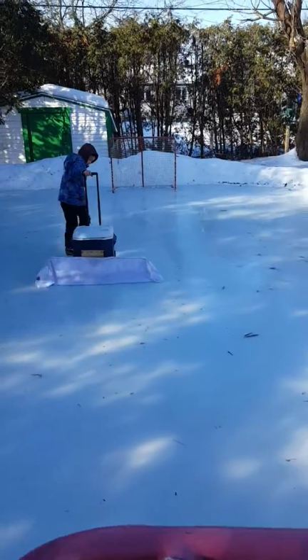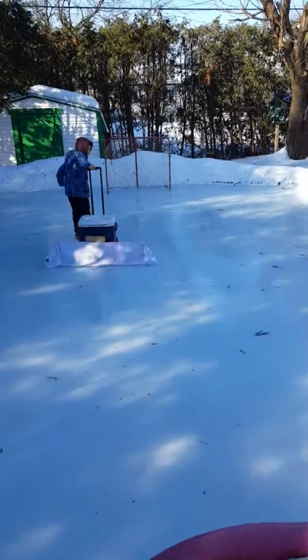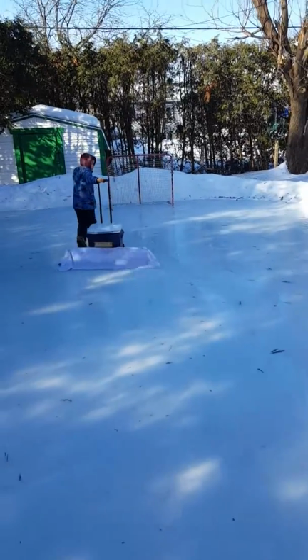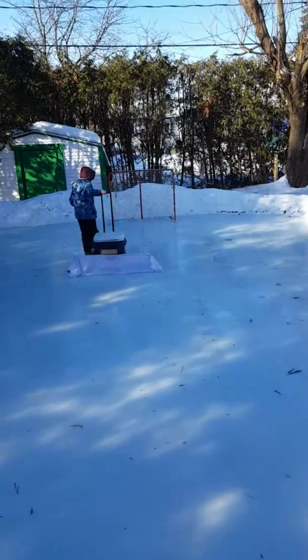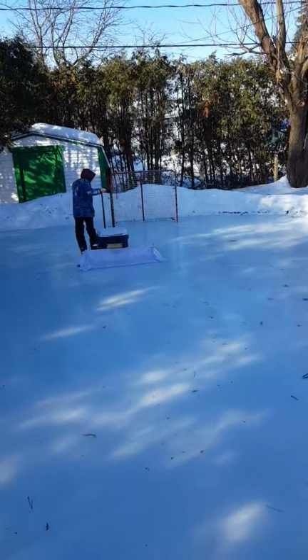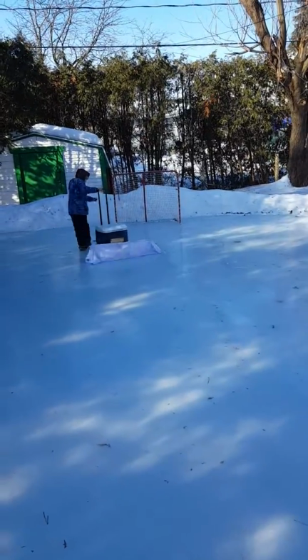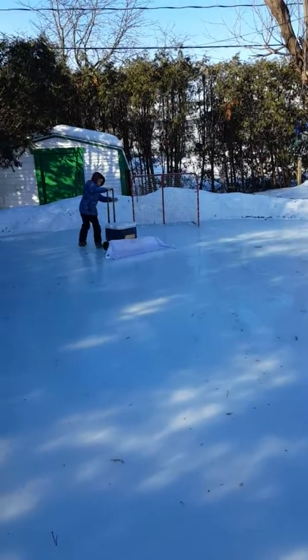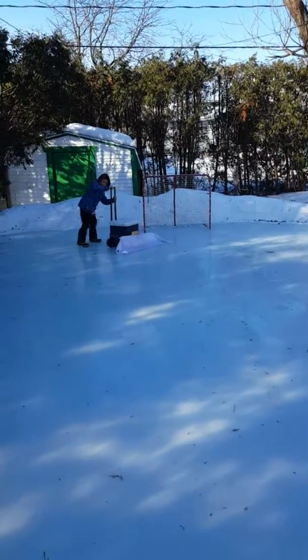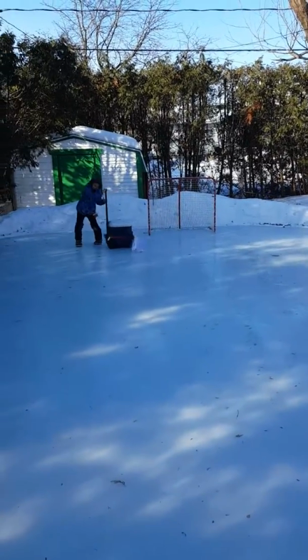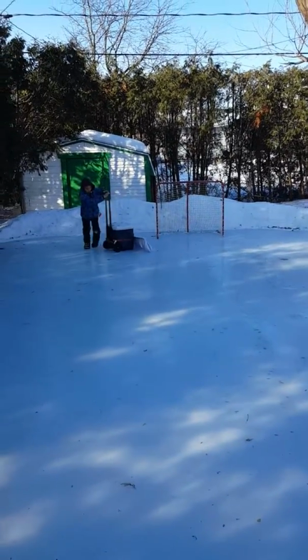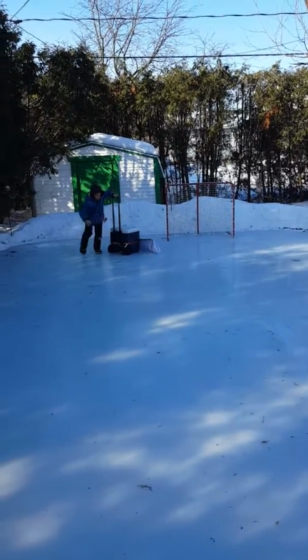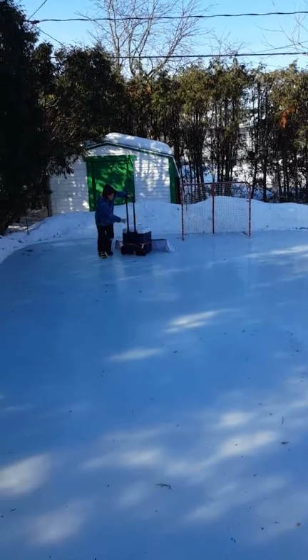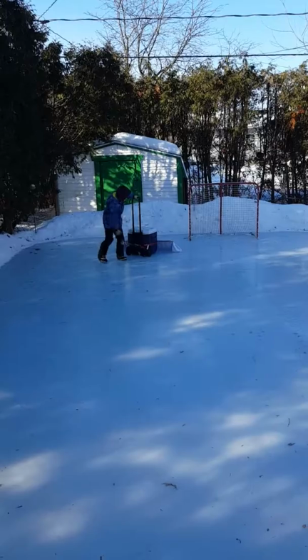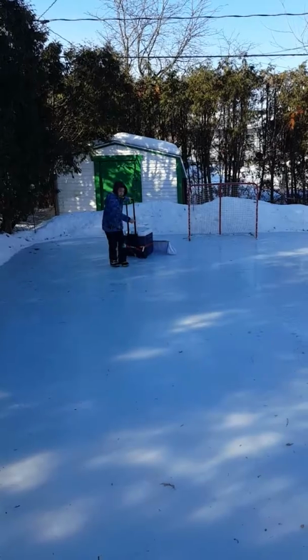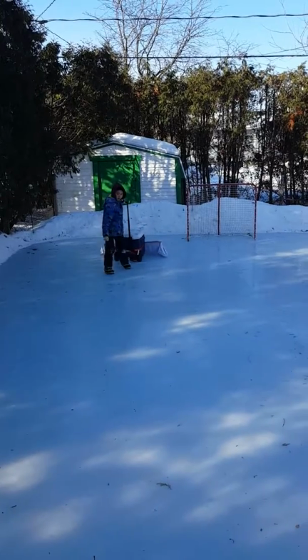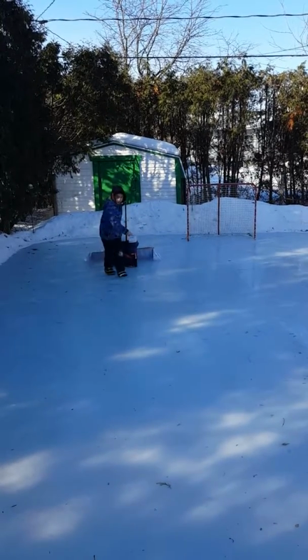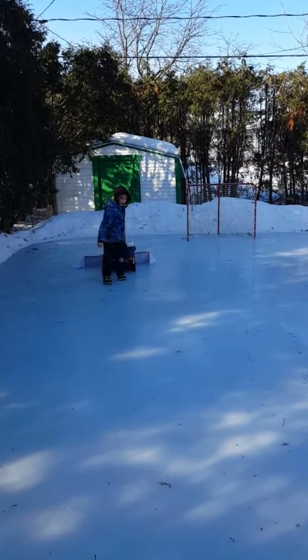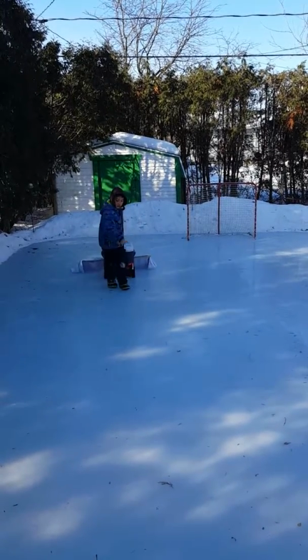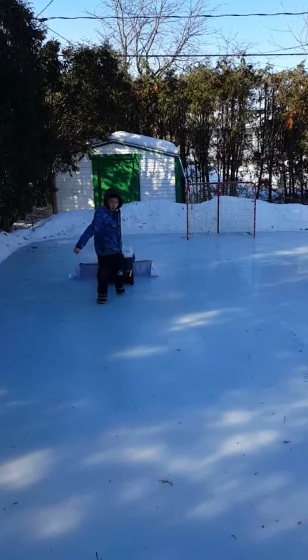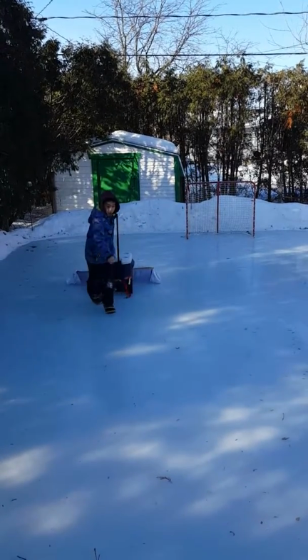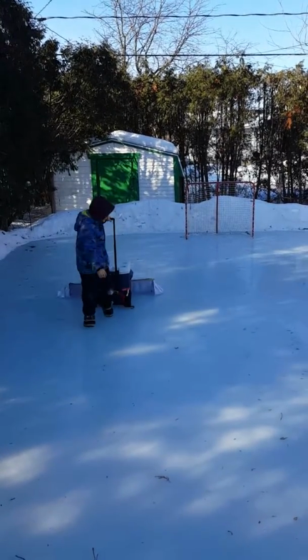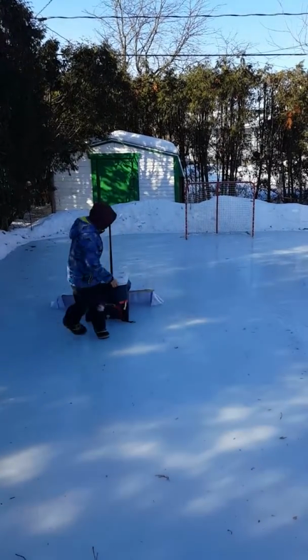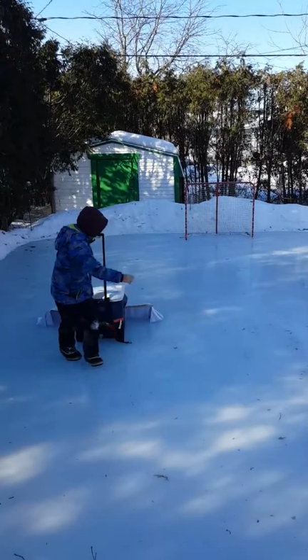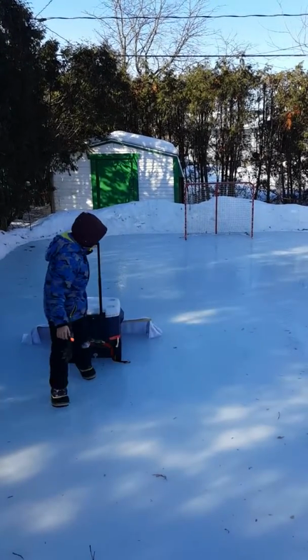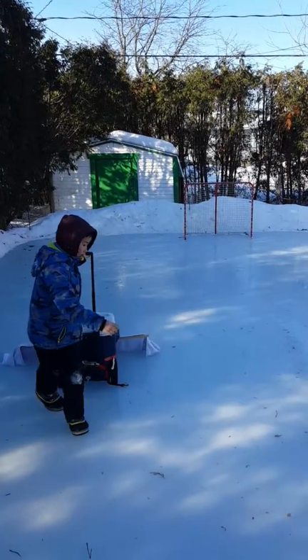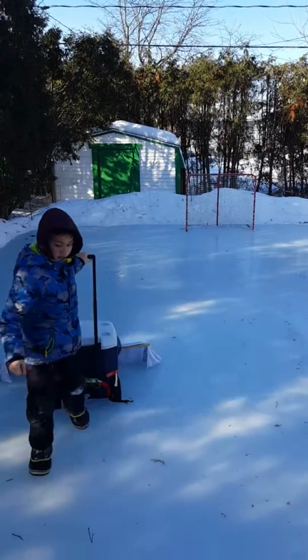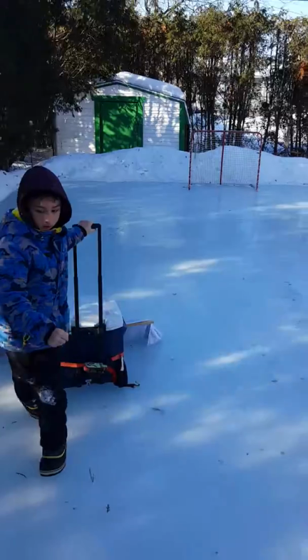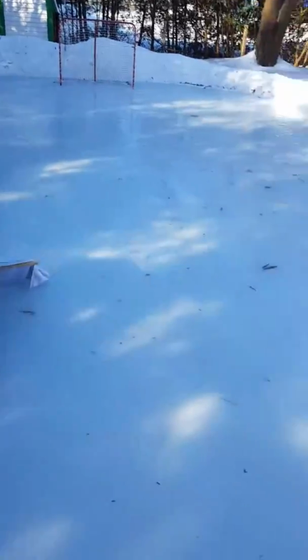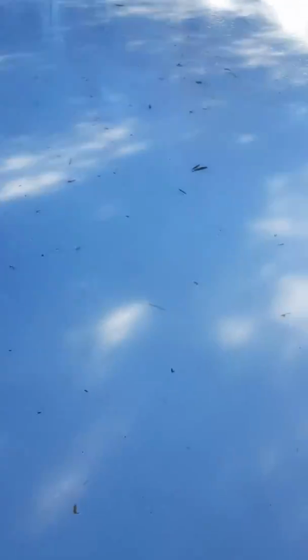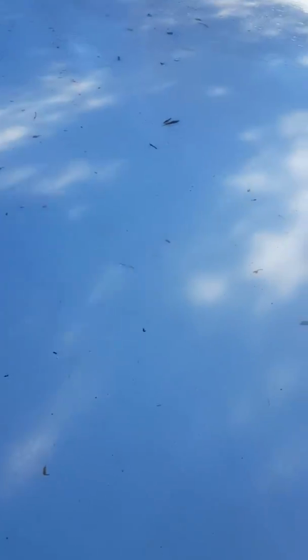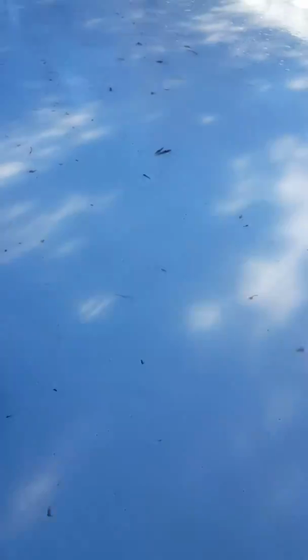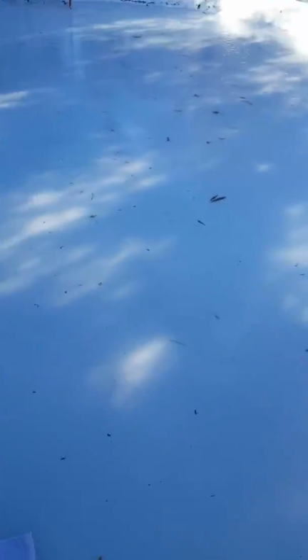Now, you know all those videos on the internet that show the perfect ice without debris in it? That's really rare. If you've got trees in your backyard you're going to get debris. You're going to get leaves.